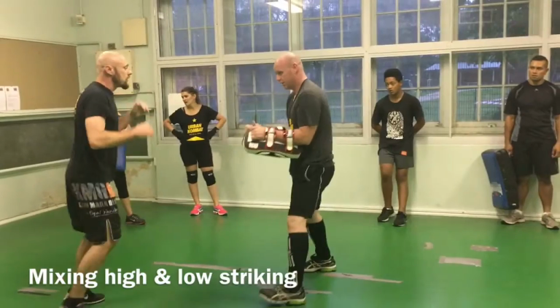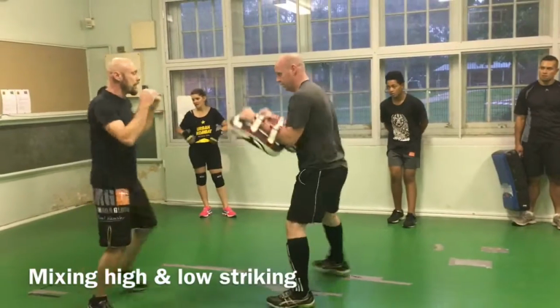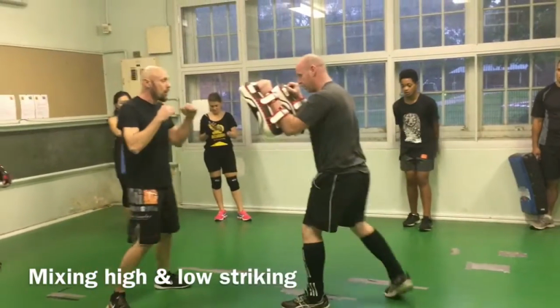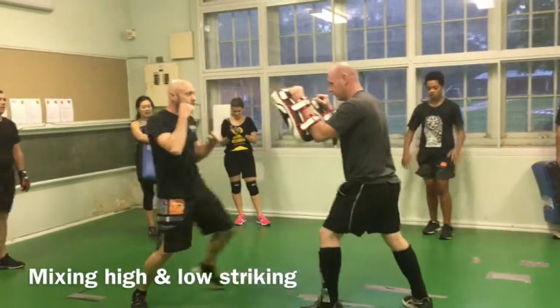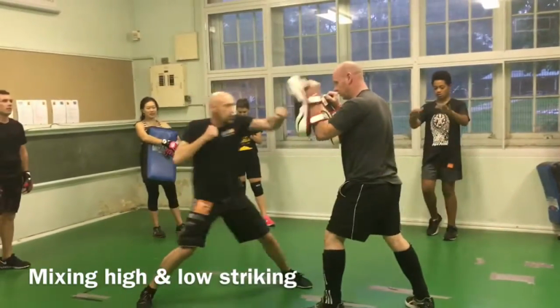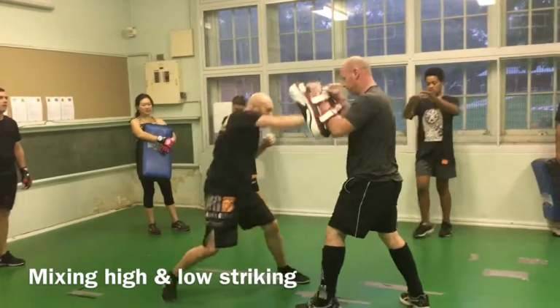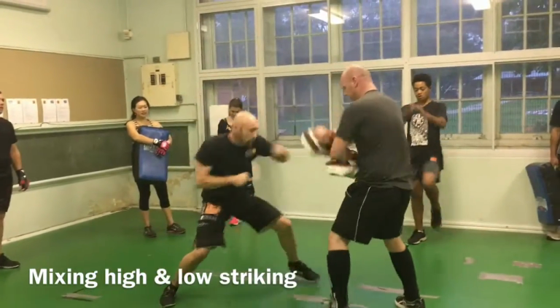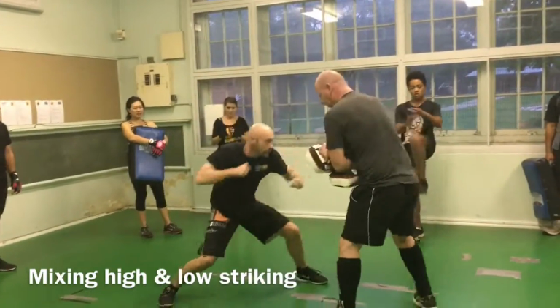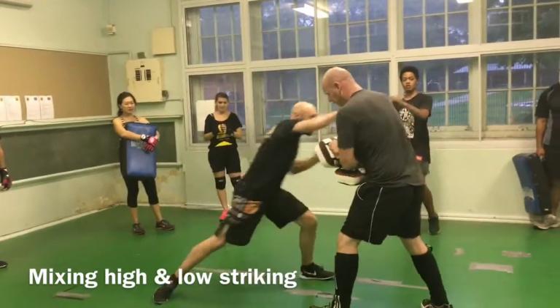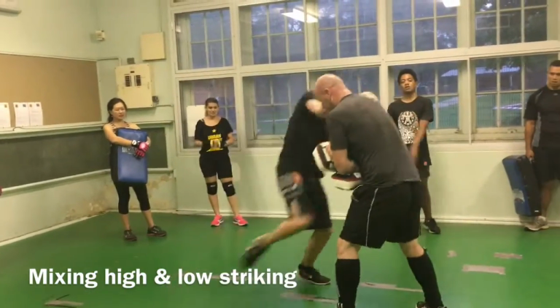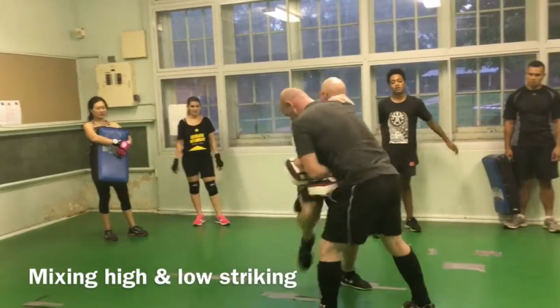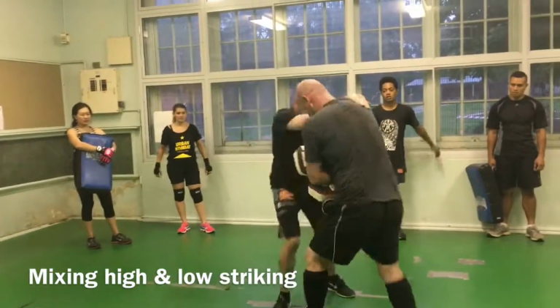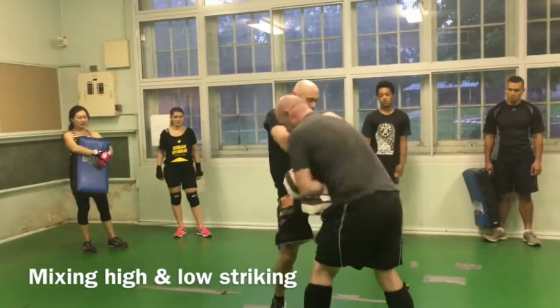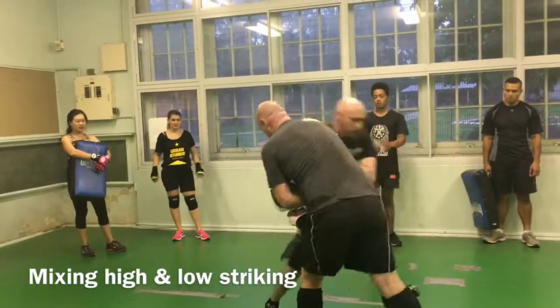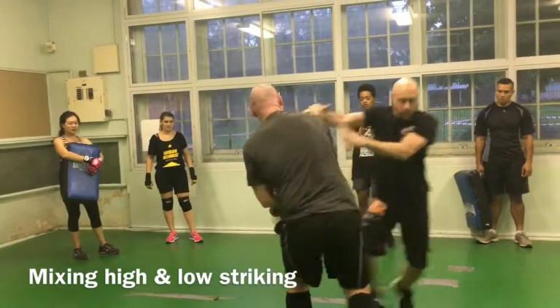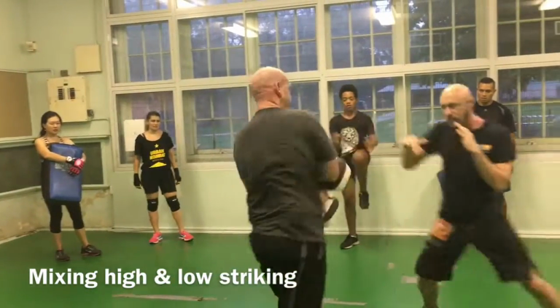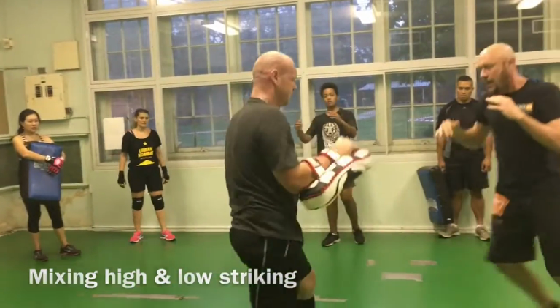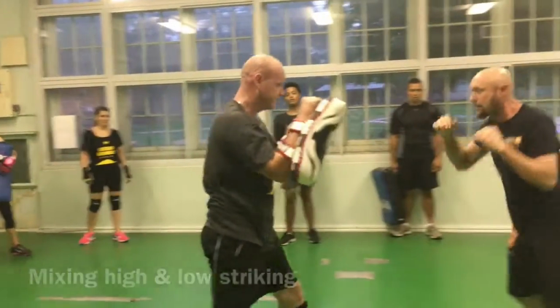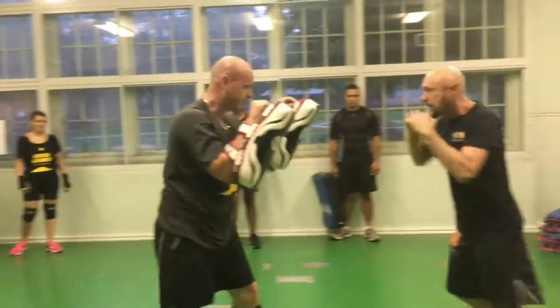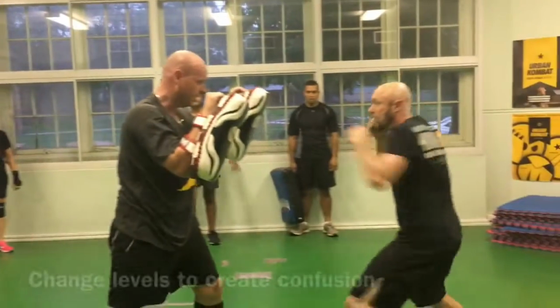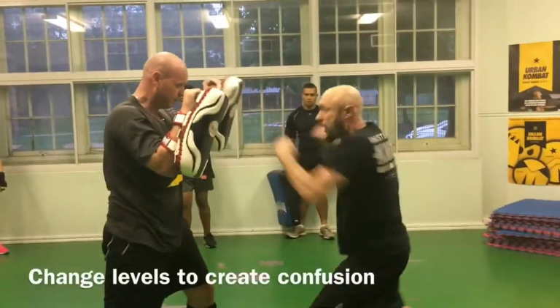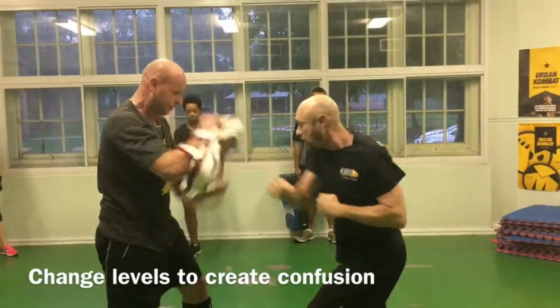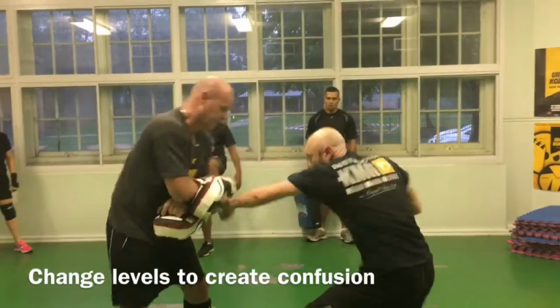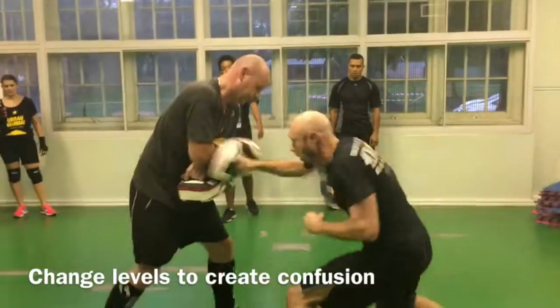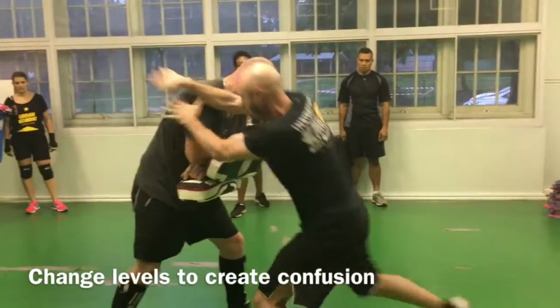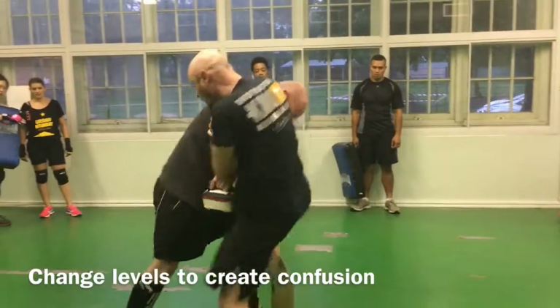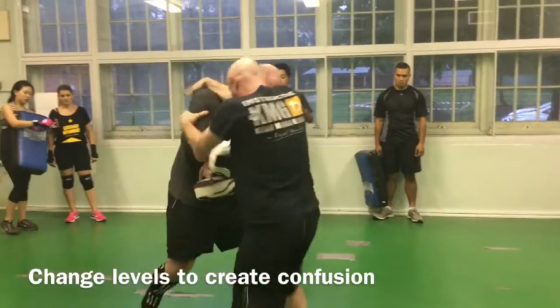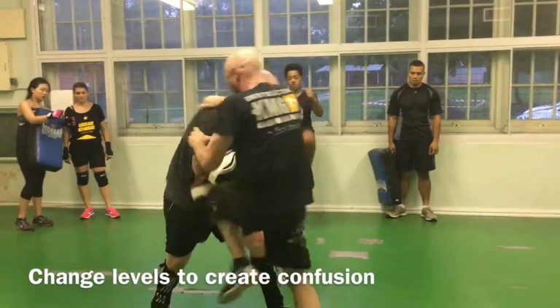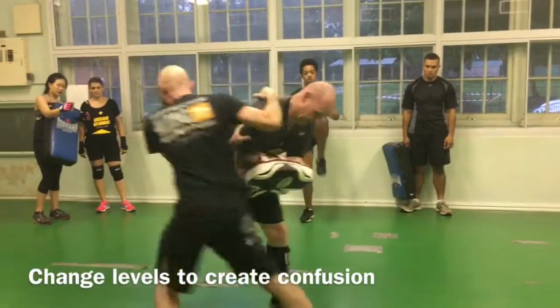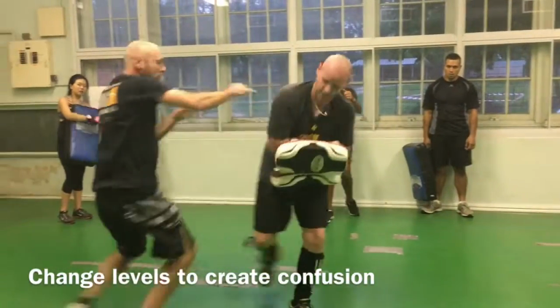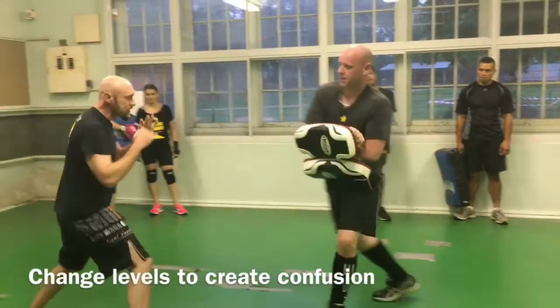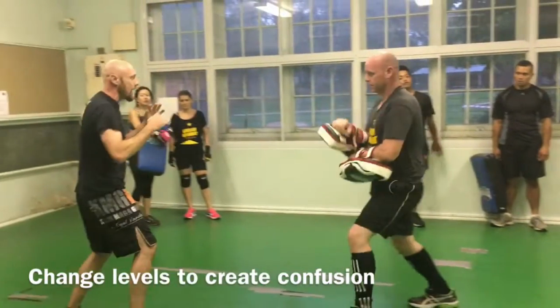Now we're going up high, one, two, one, two, knee, knee, moving the scan. High, low, low, knee, knee, moving the scan.